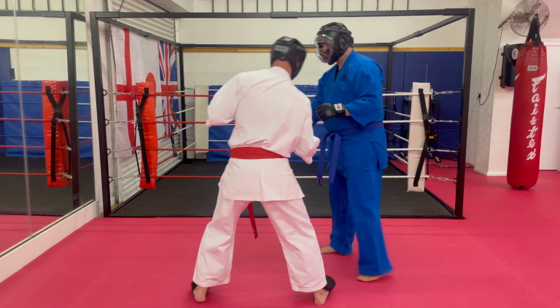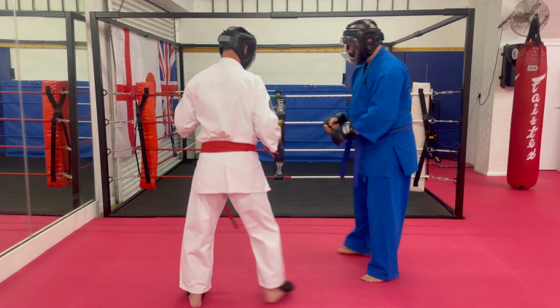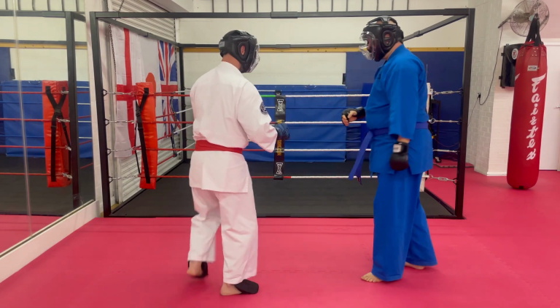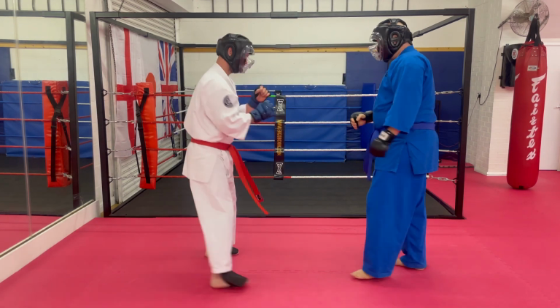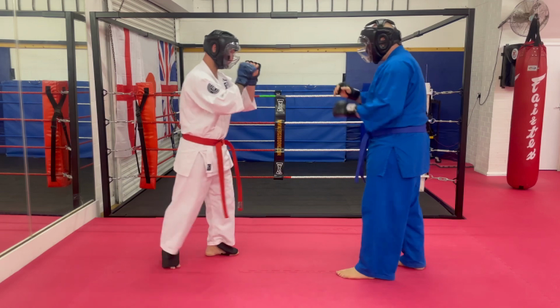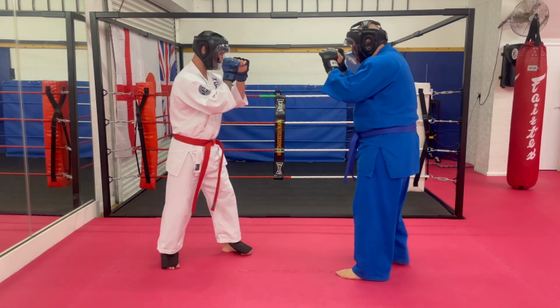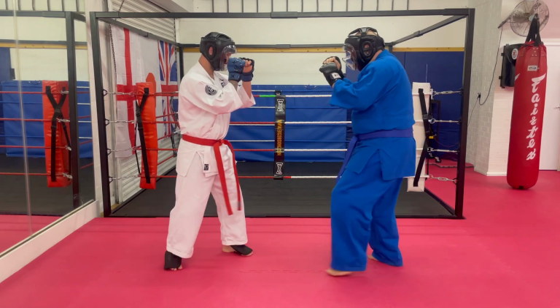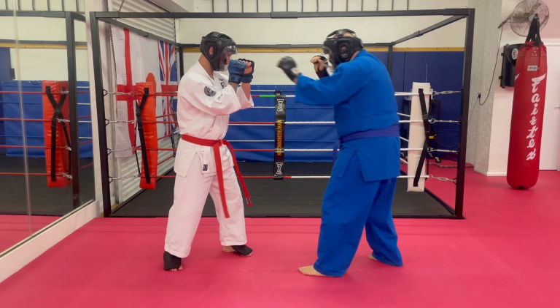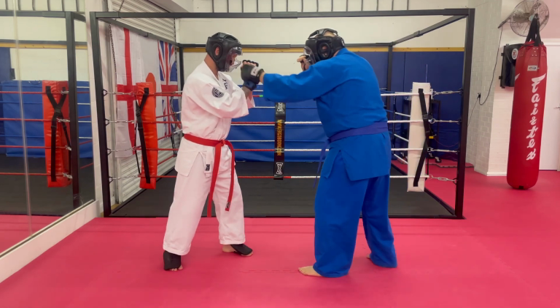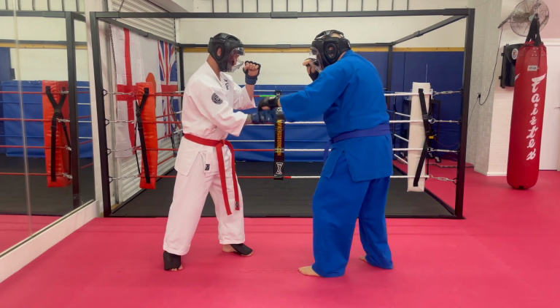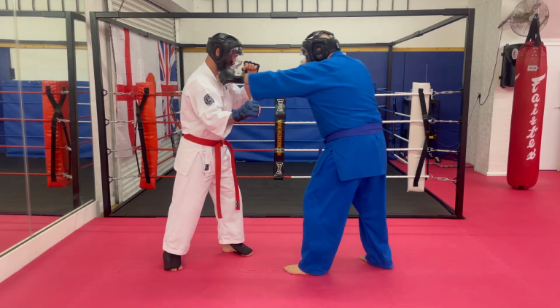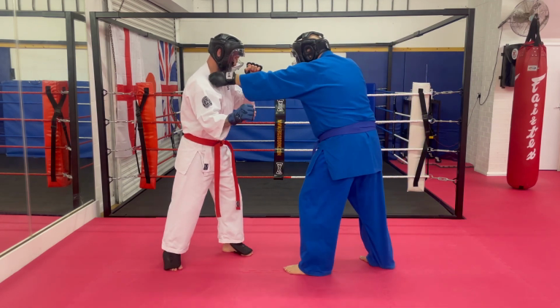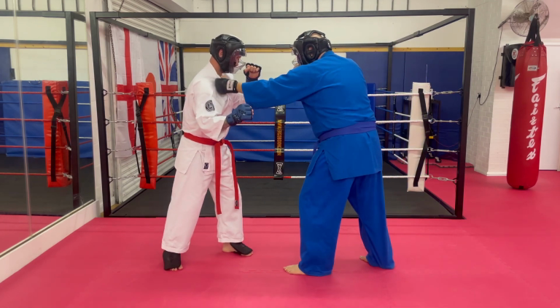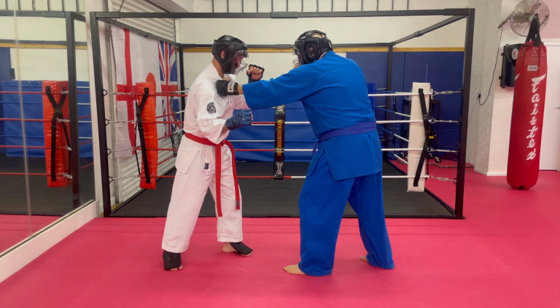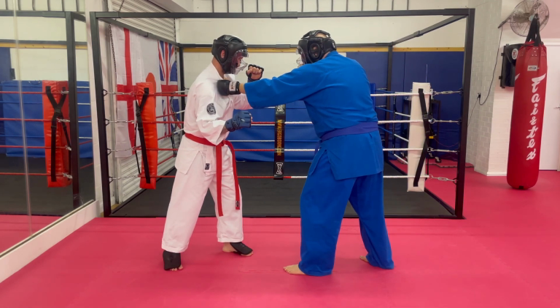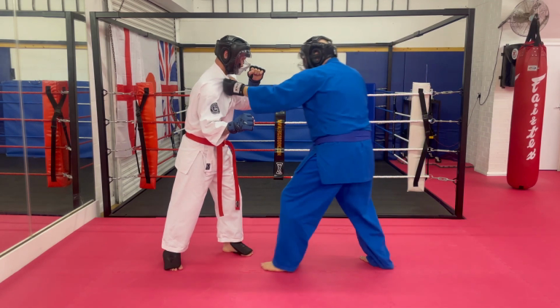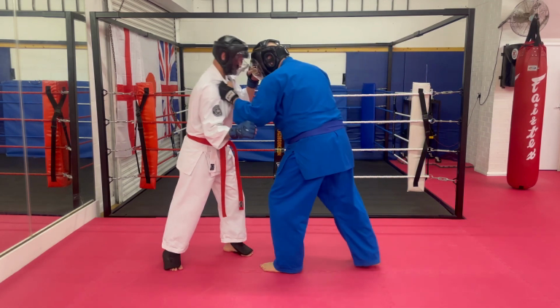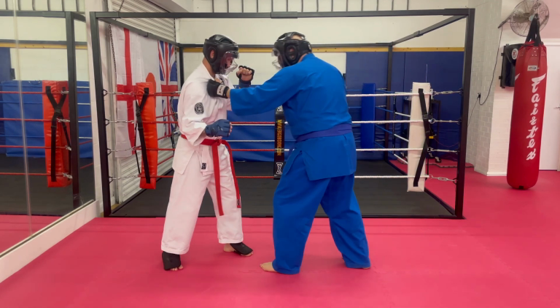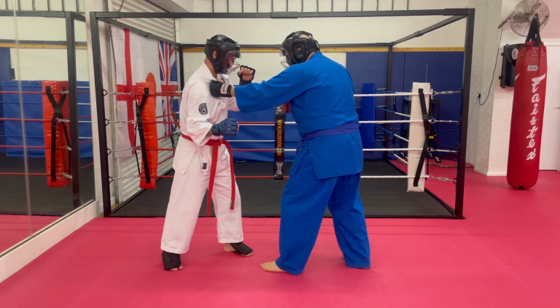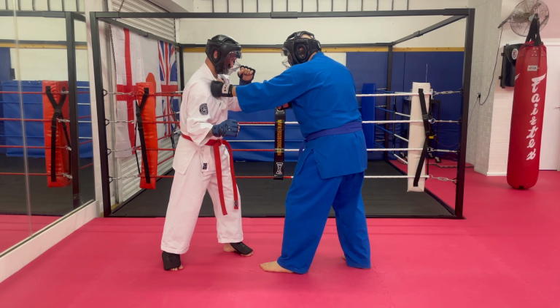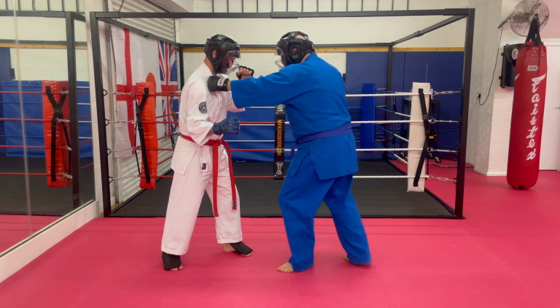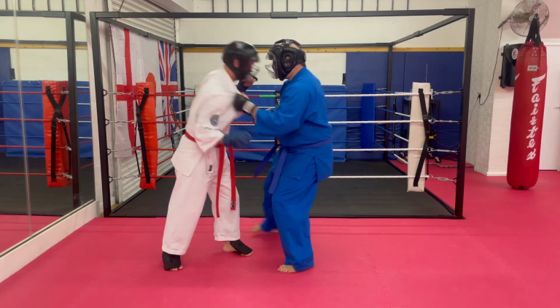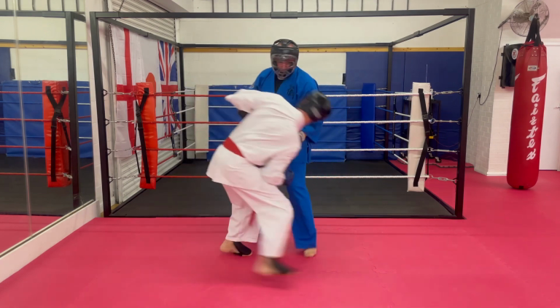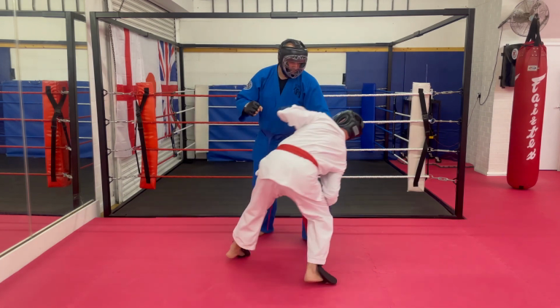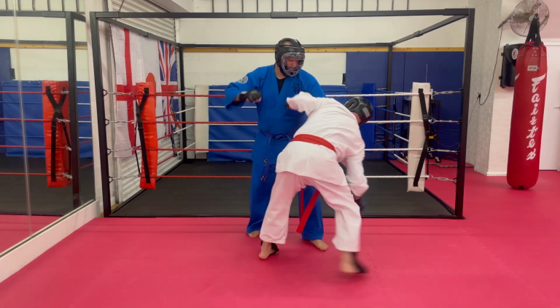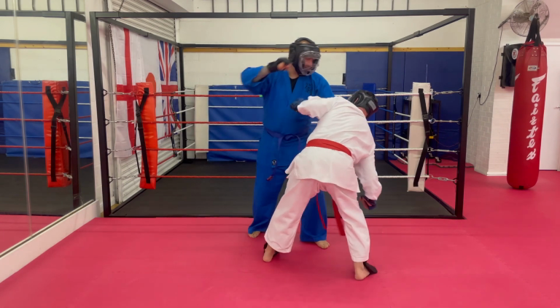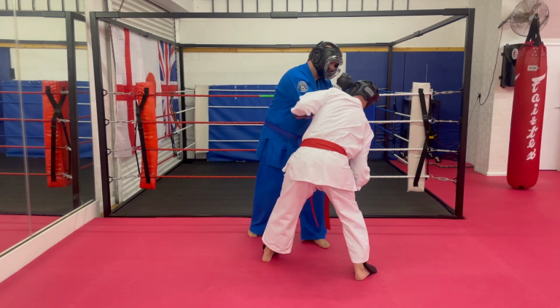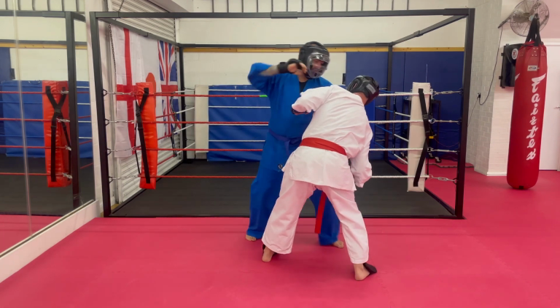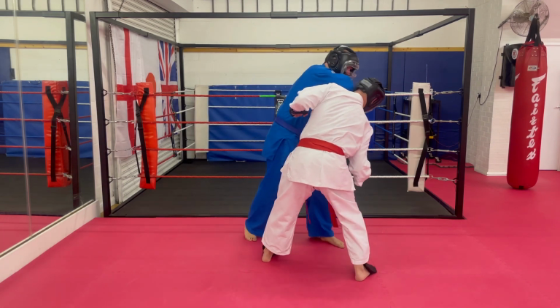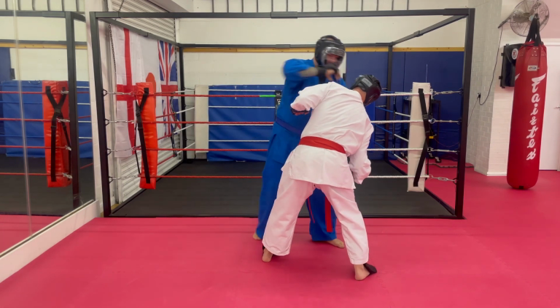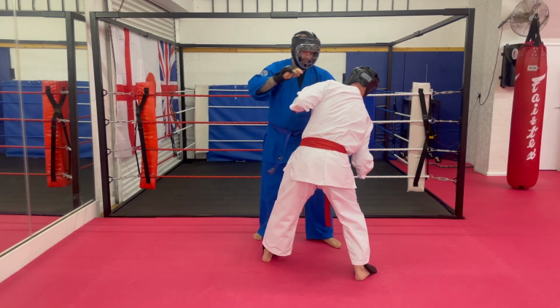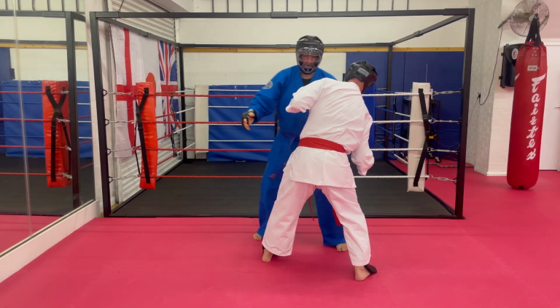So again: I scoop the hand, get into the lapel grip, head butt first, step around, pull downwards, hammer fist, elbow on the end.